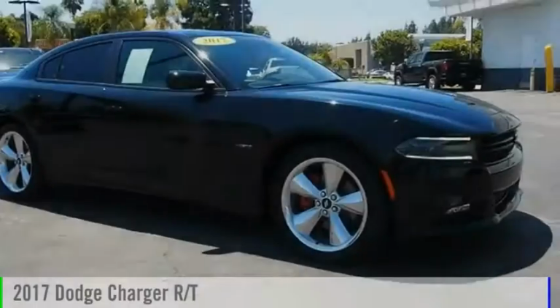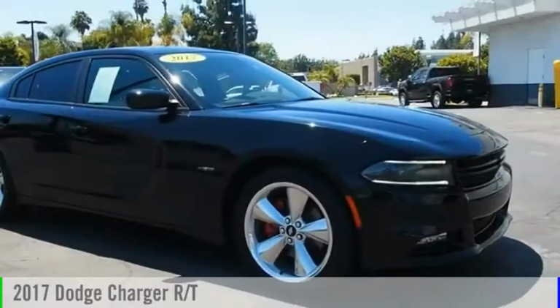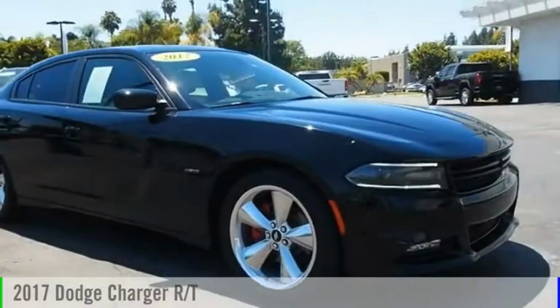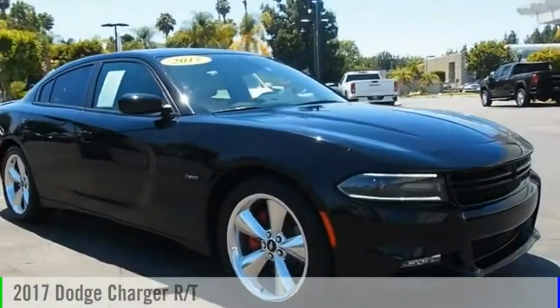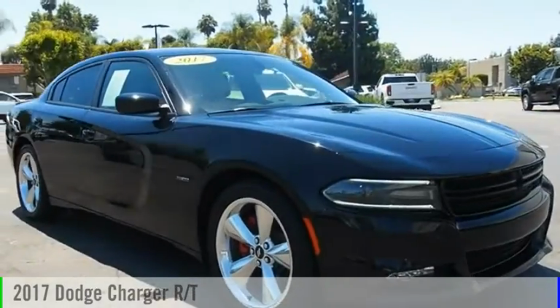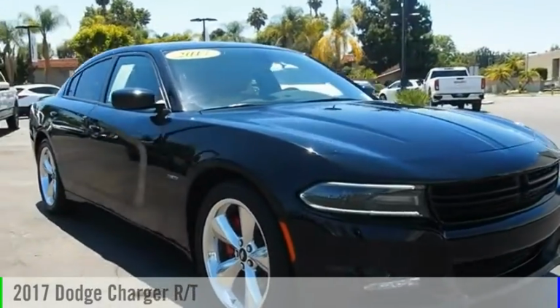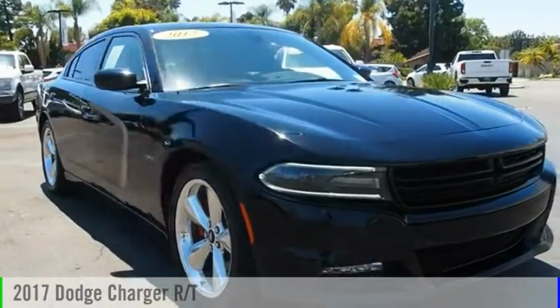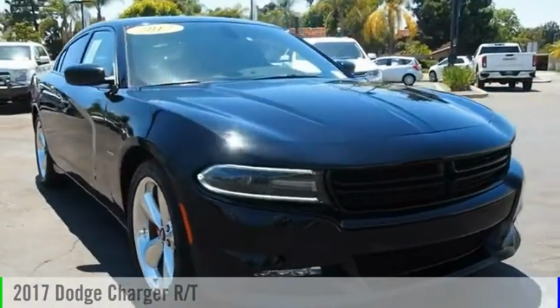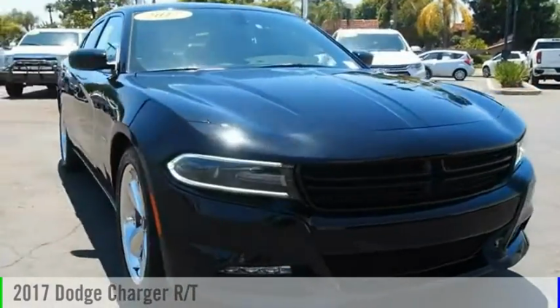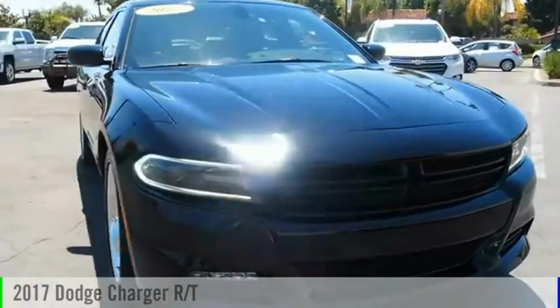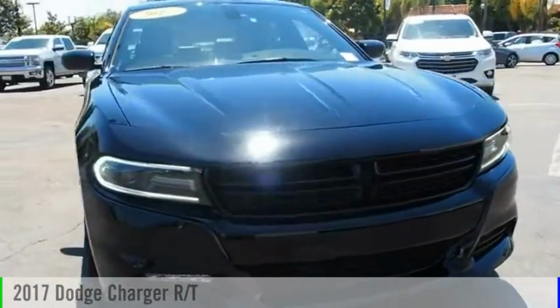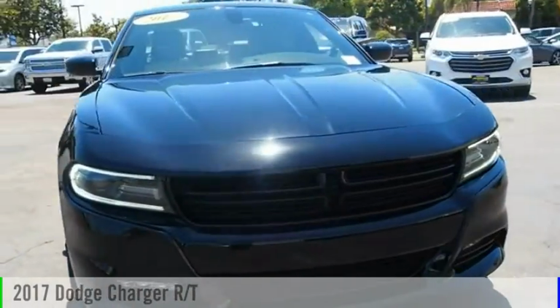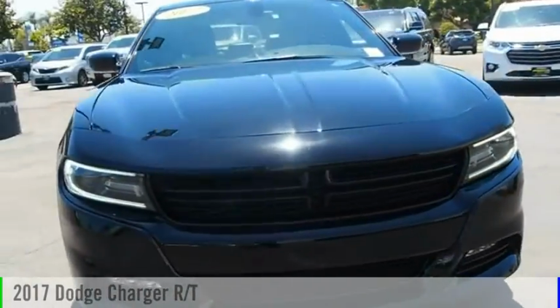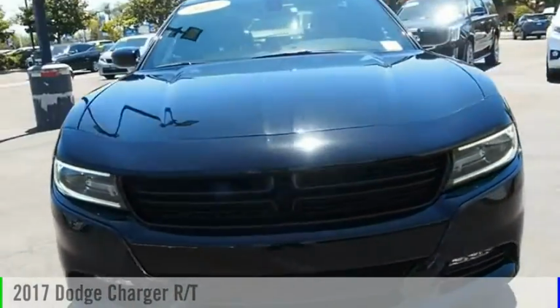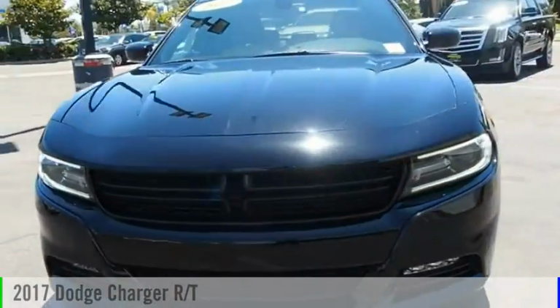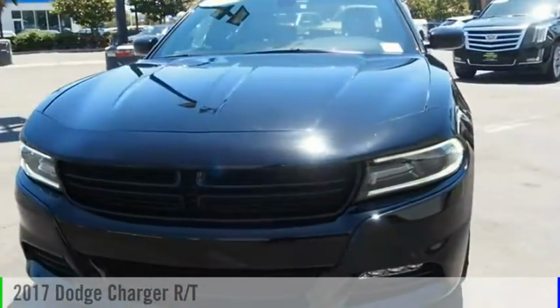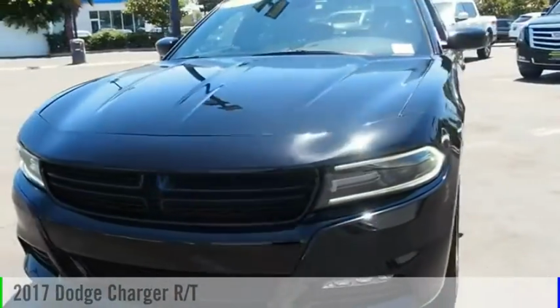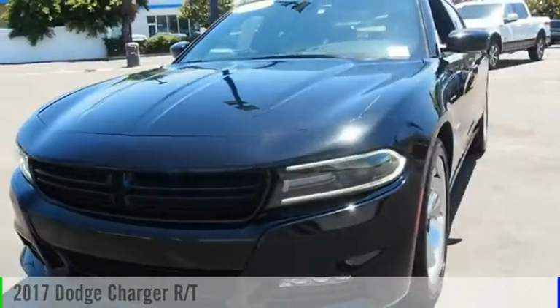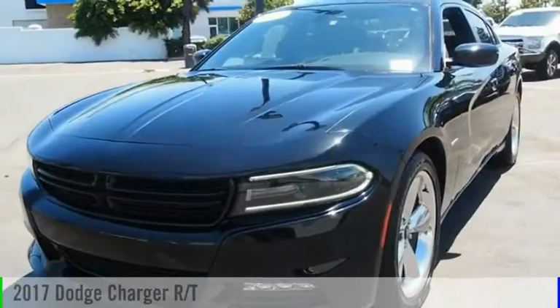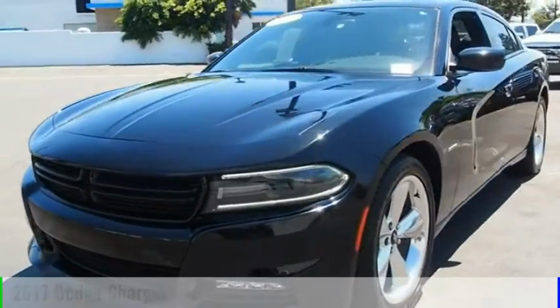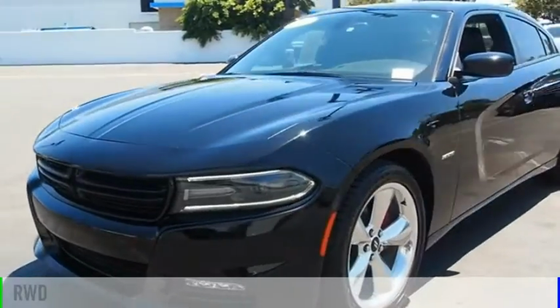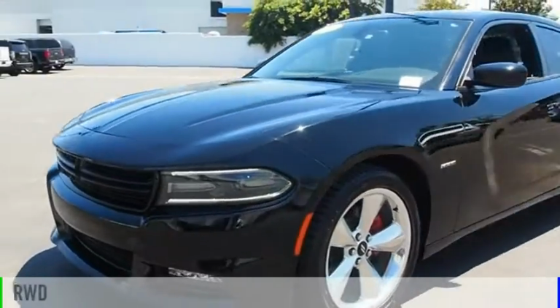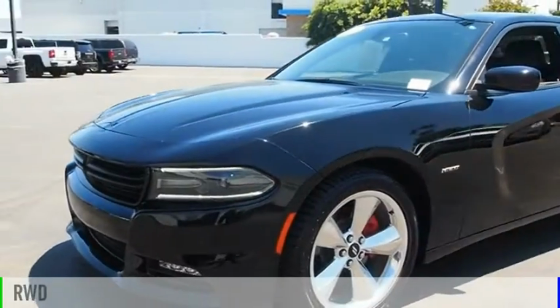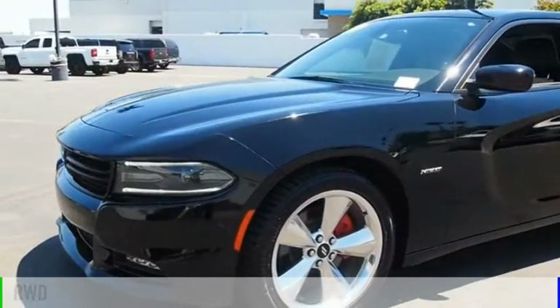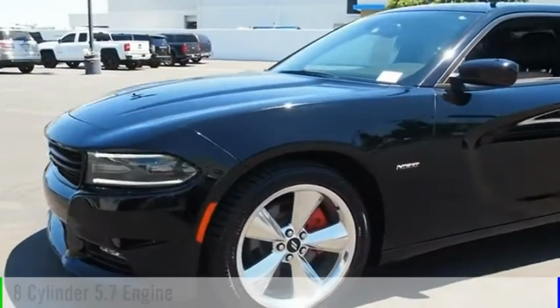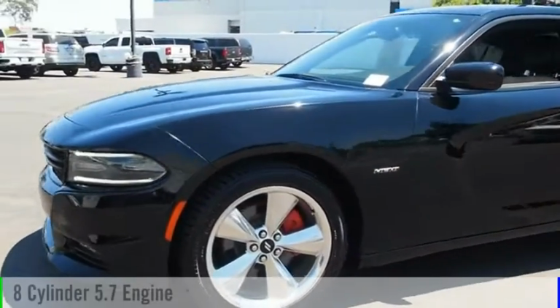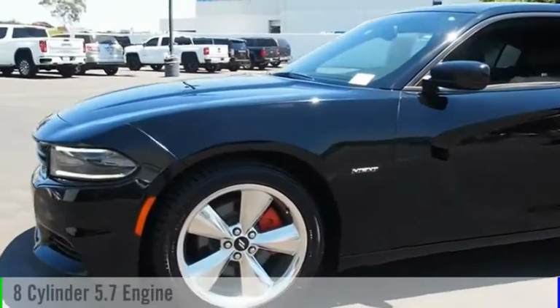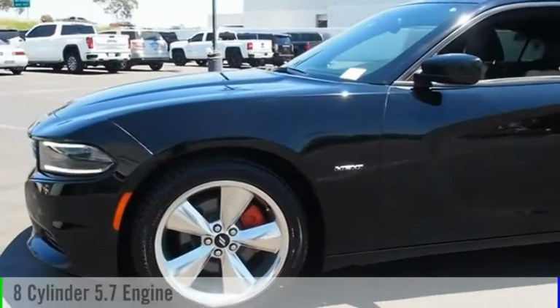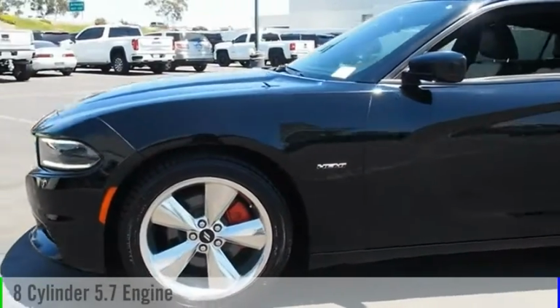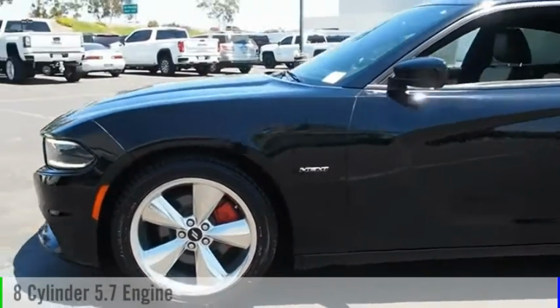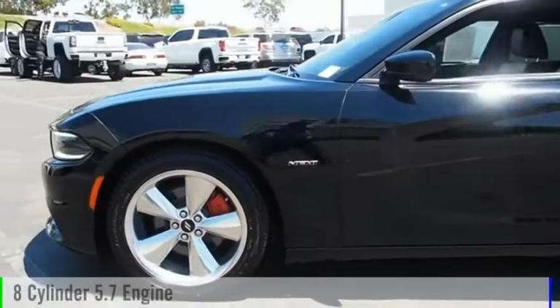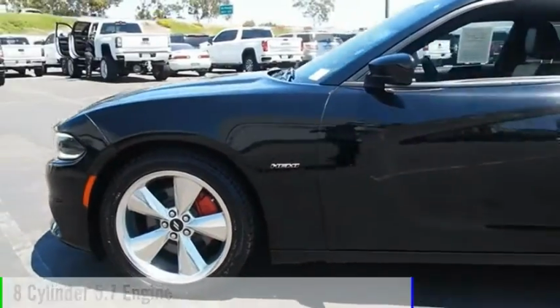Looking for the right vehicle? Check out the 2017 Charger. This vehicle is powered by a rear-wheel drive, 8-cylinder, 5.7-liter engine.